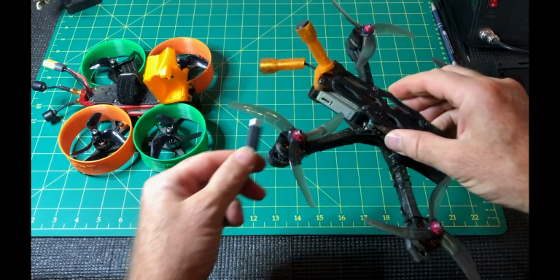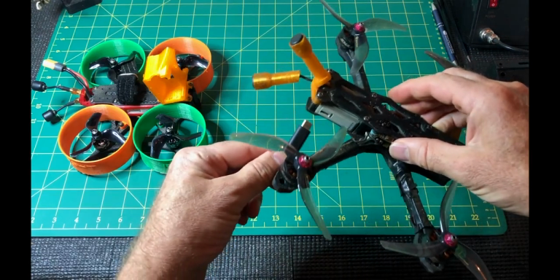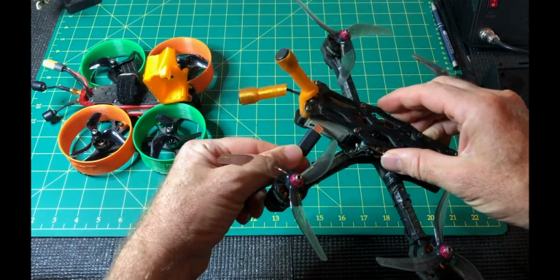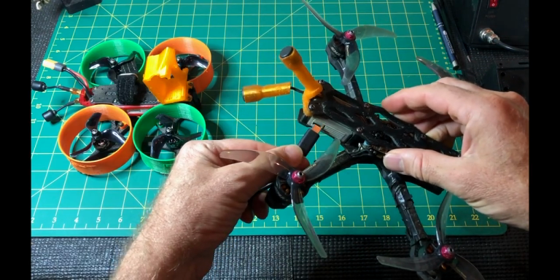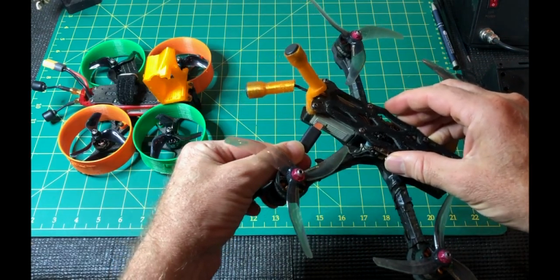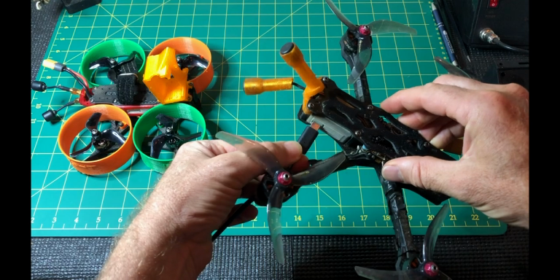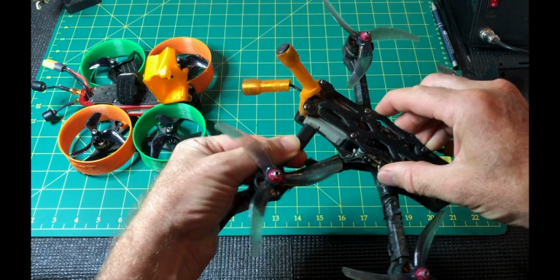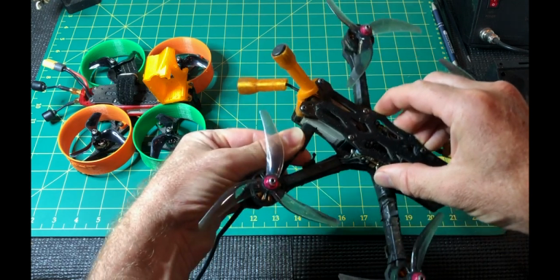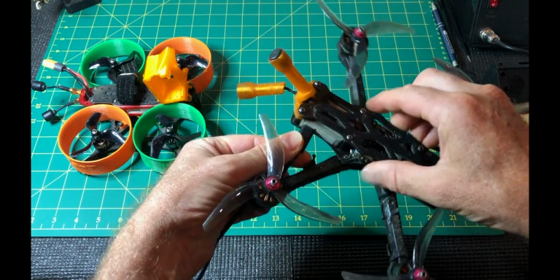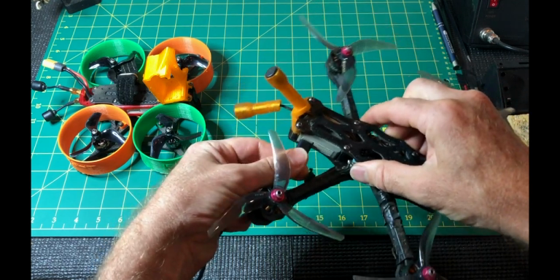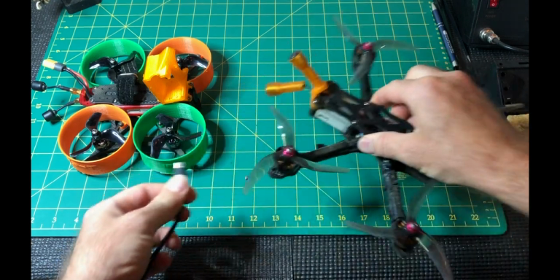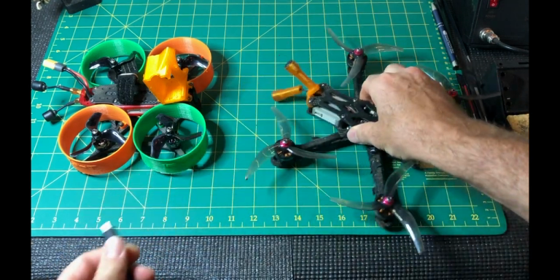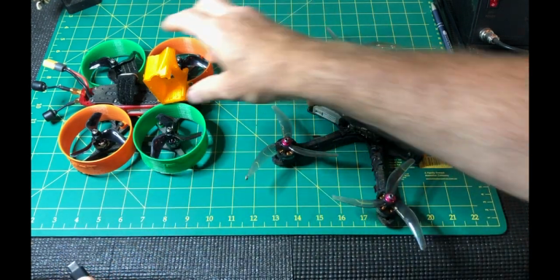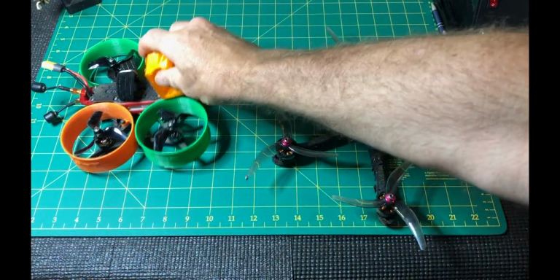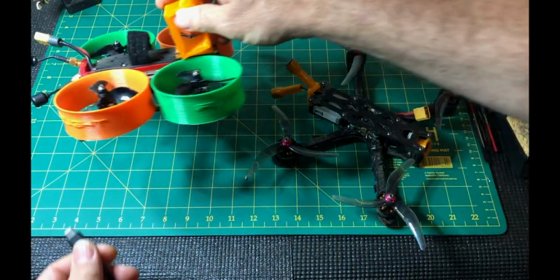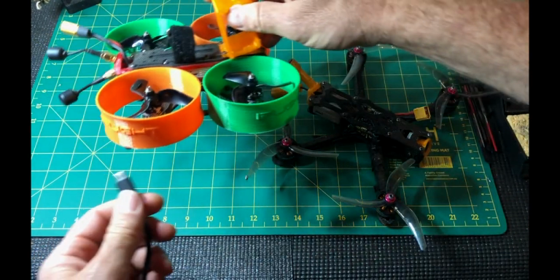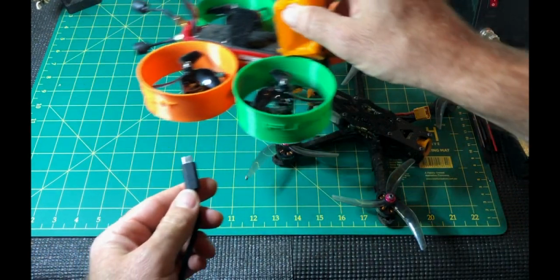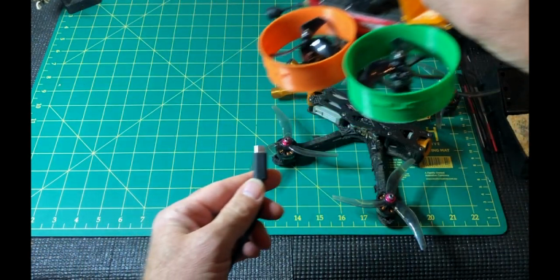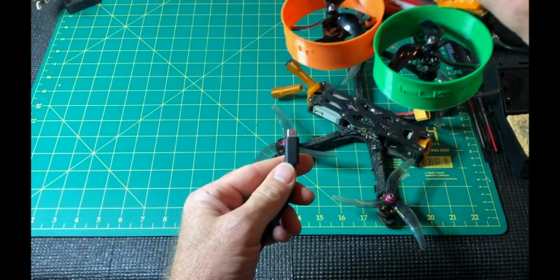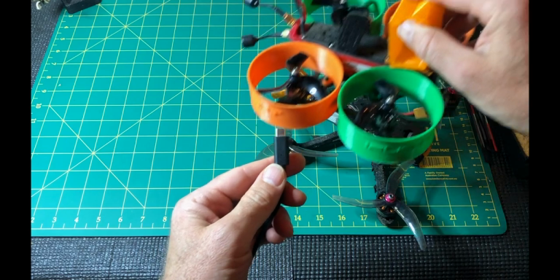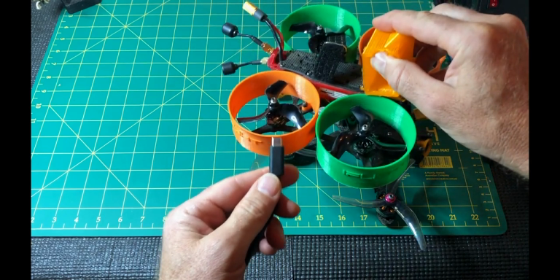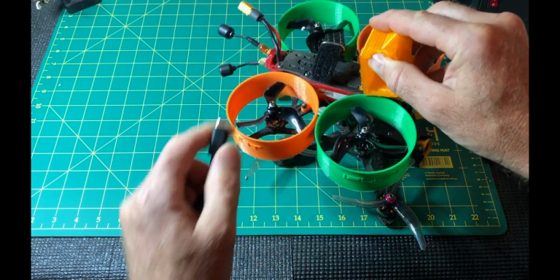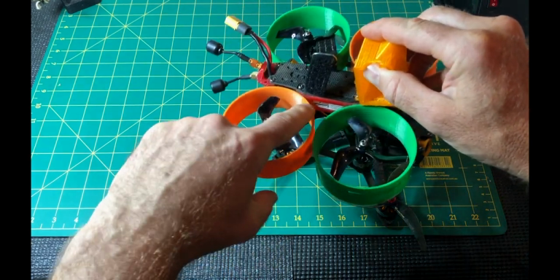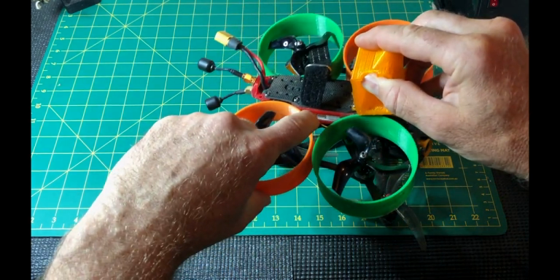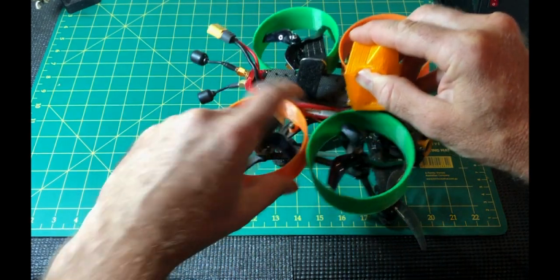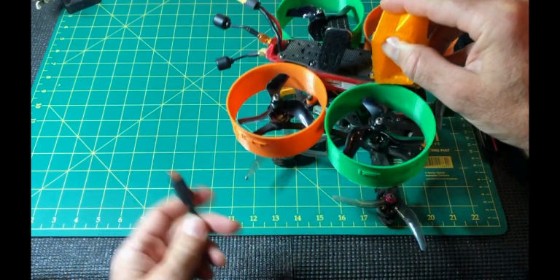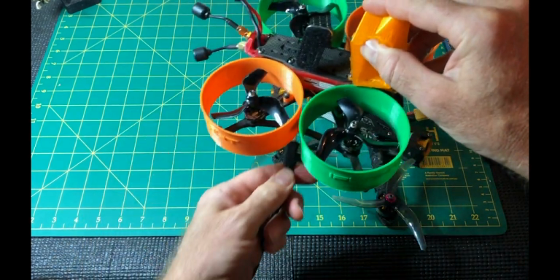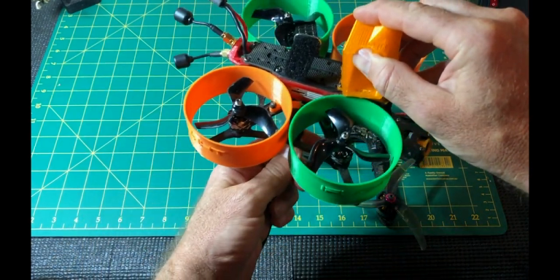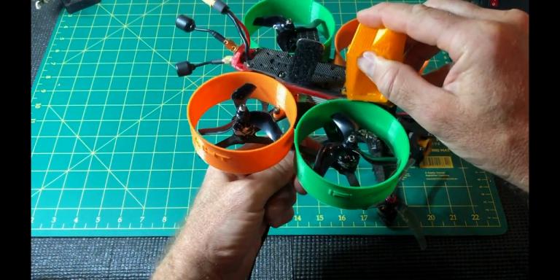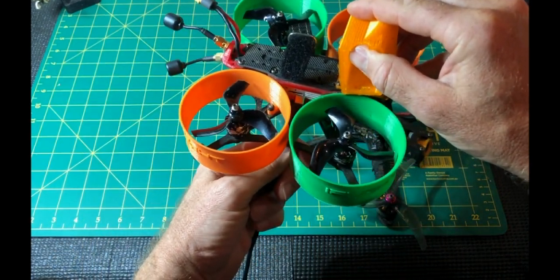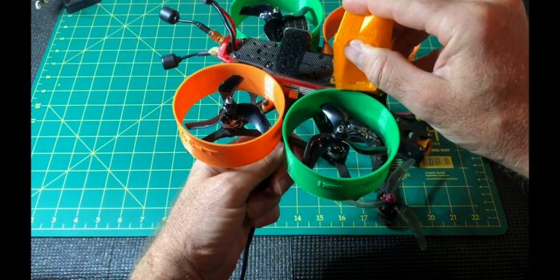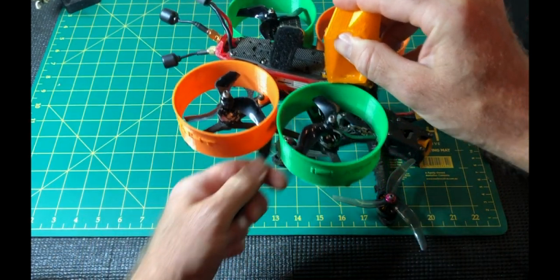They all require USB-C. Some of the air units are a little bit tricky to get to. This one here will actually require you to remove one of the ducts before you can access it.